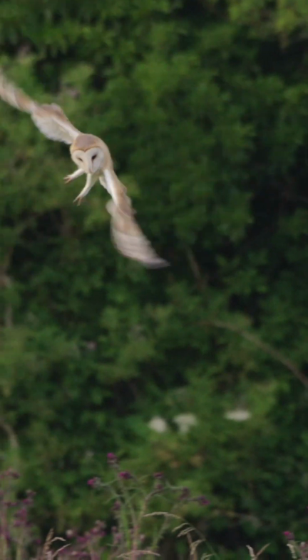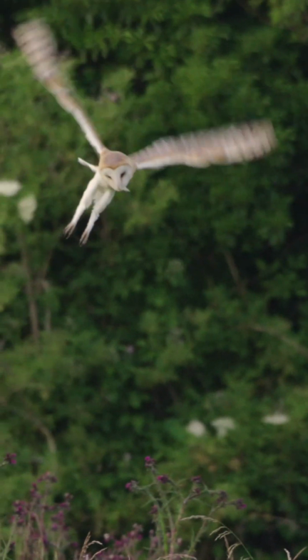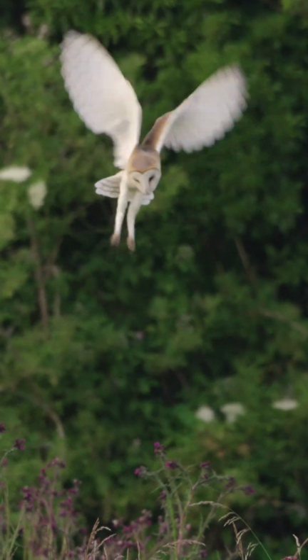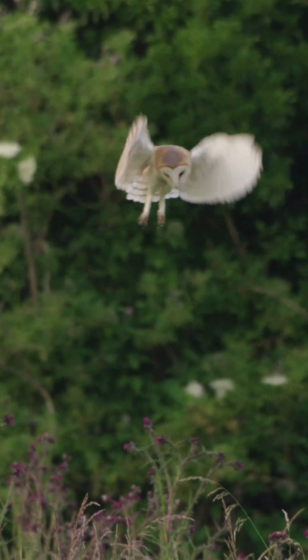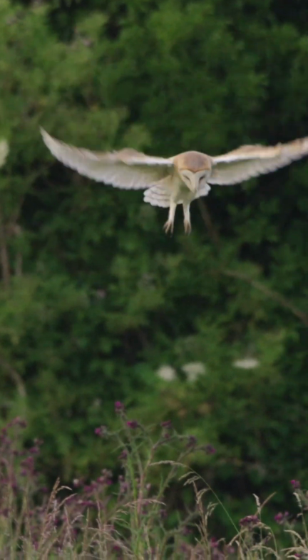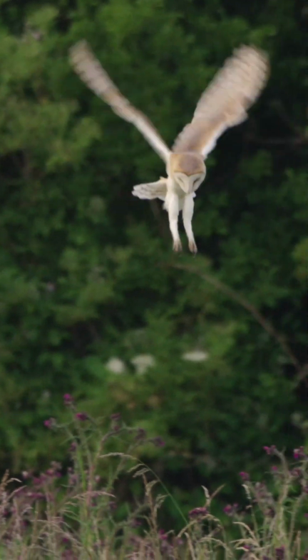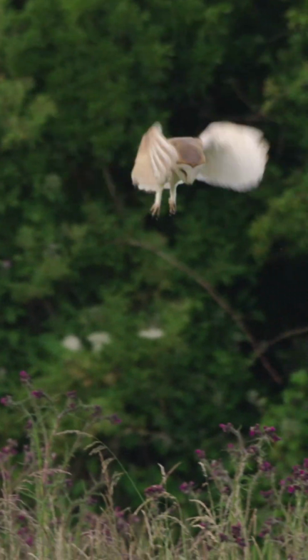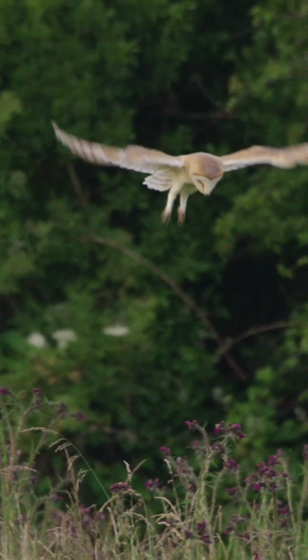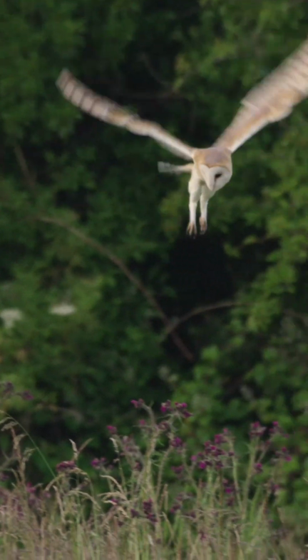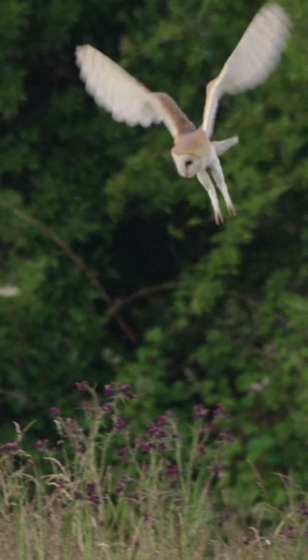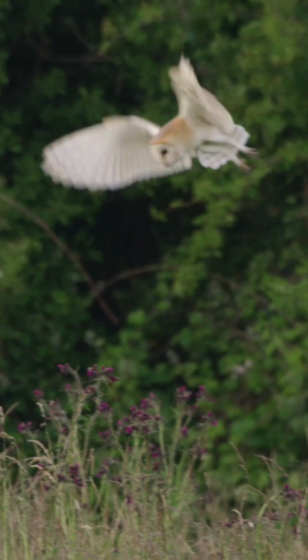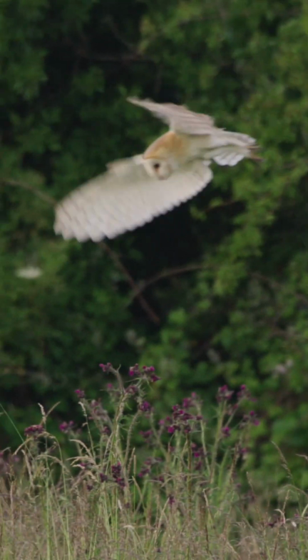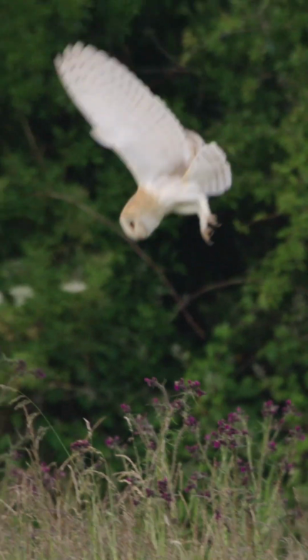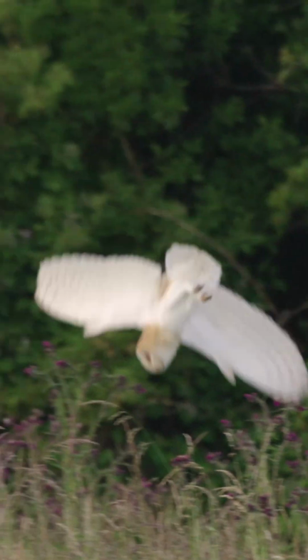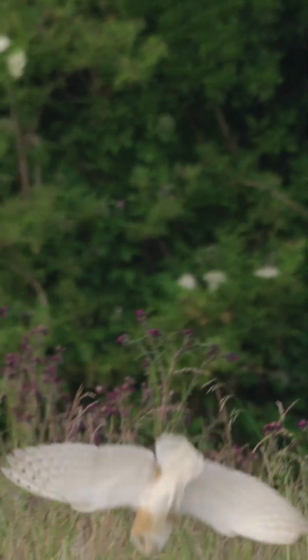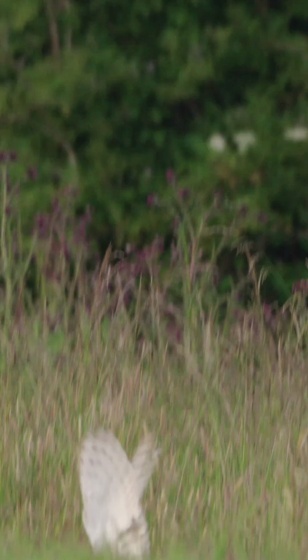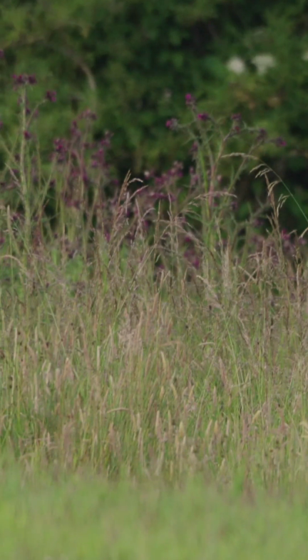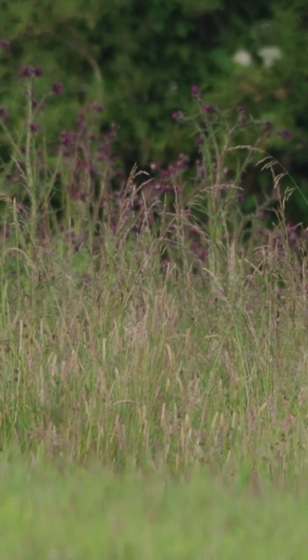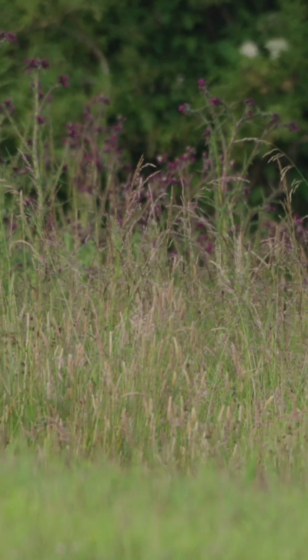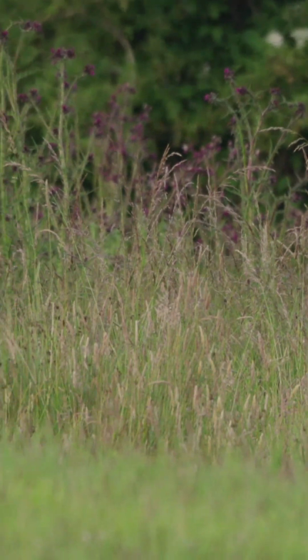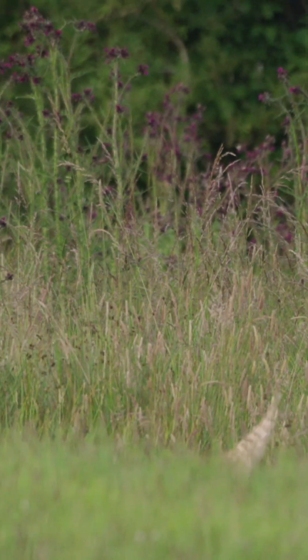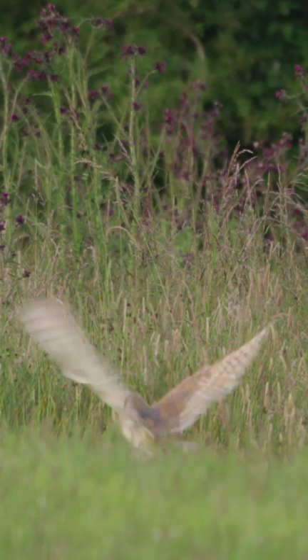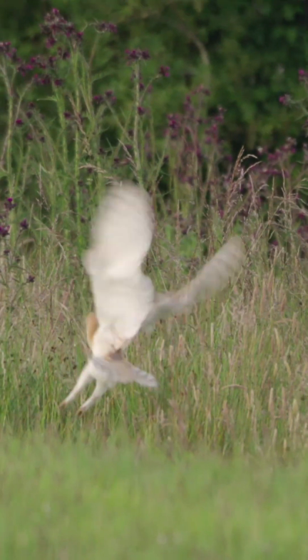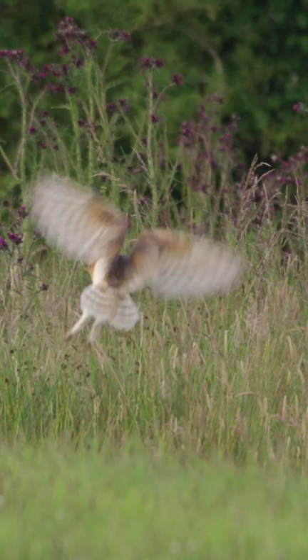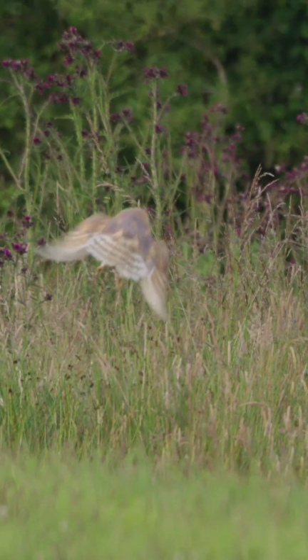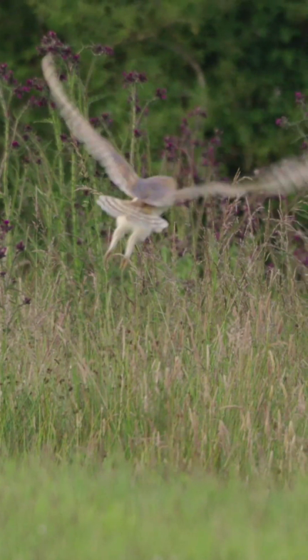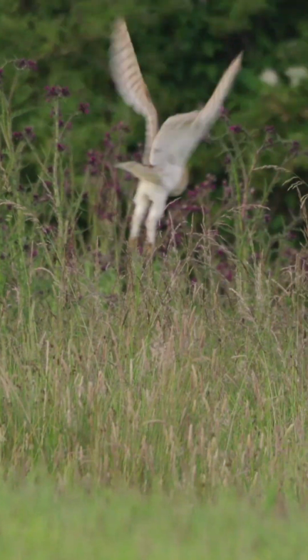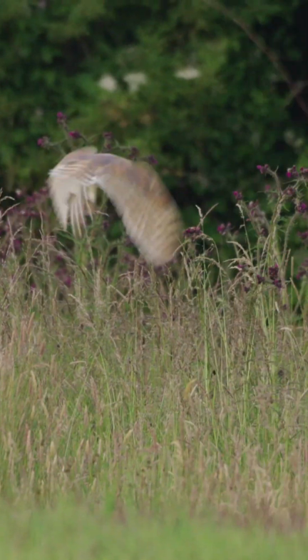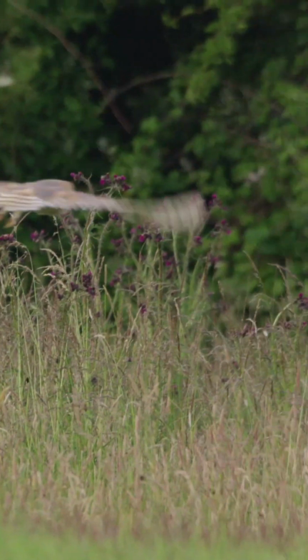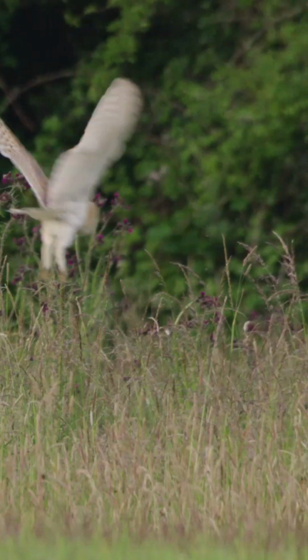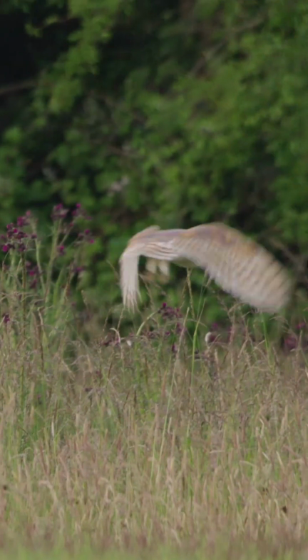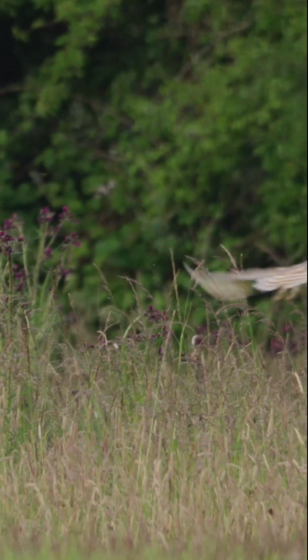They are efficient hunters, able to pinpoint prey with their acute long-range eyesight and sensitive hearing. They then use their silent flight and long legs to snatch prey, even in long grass.